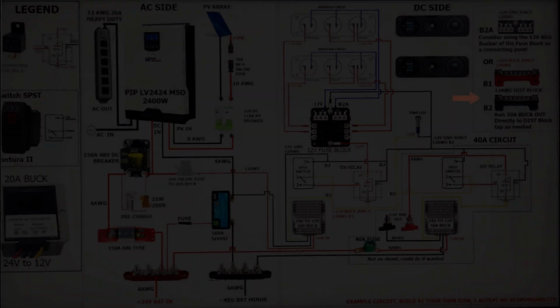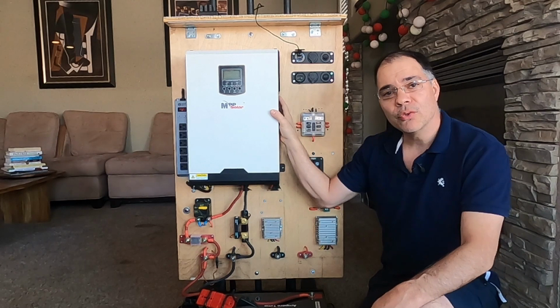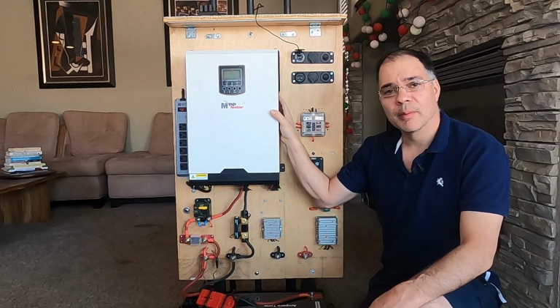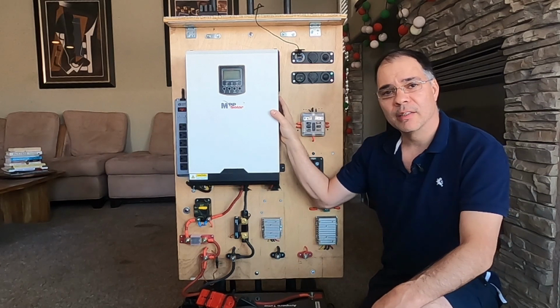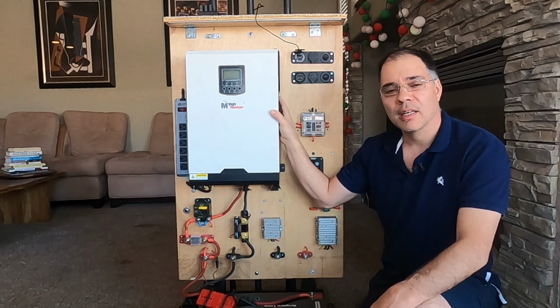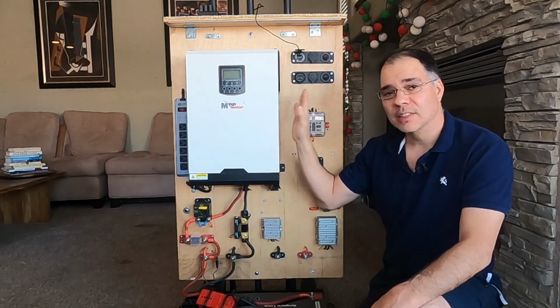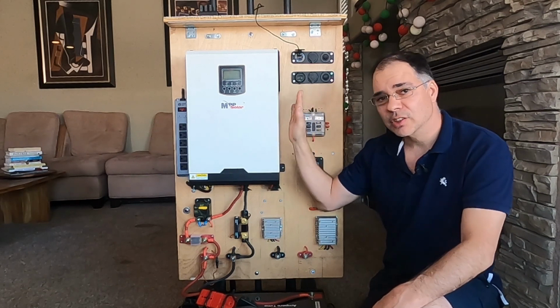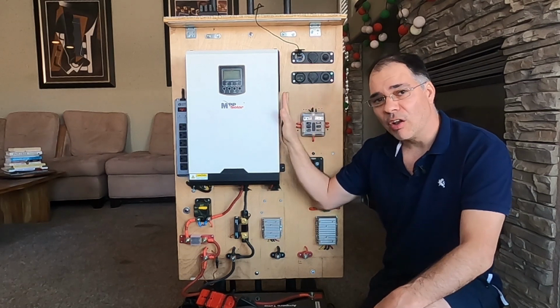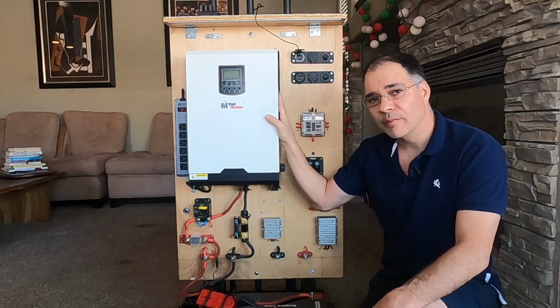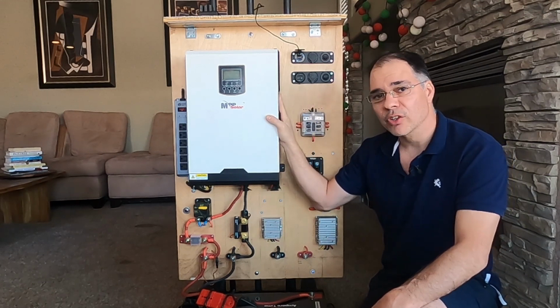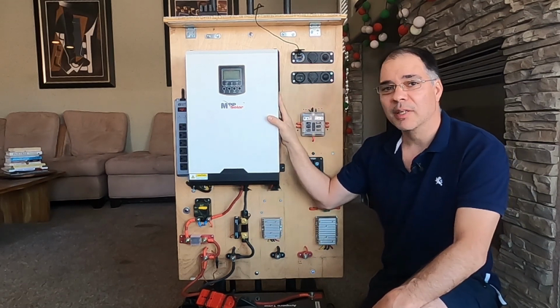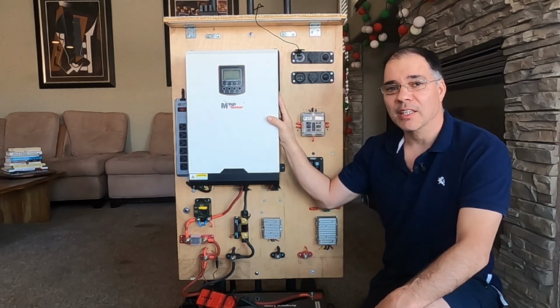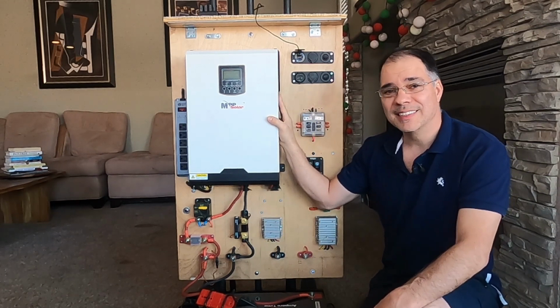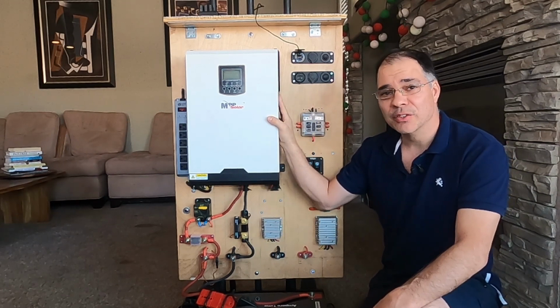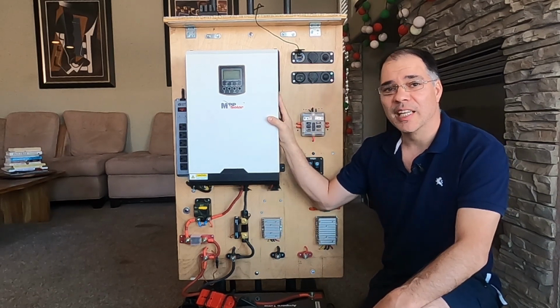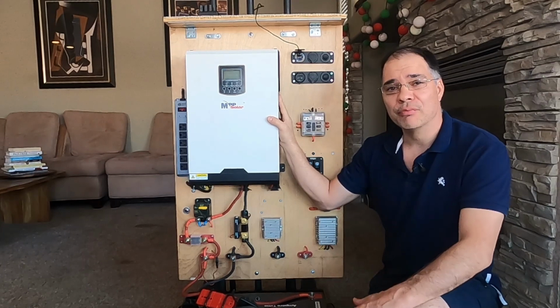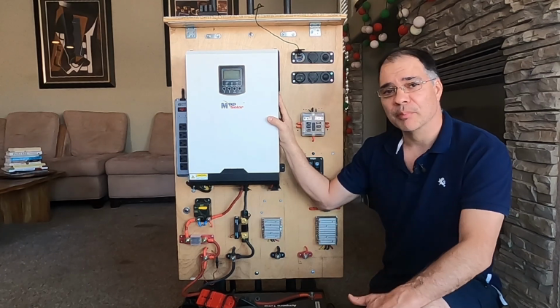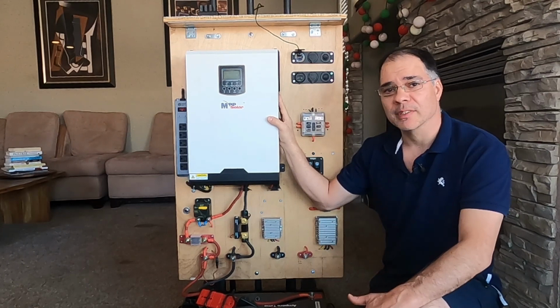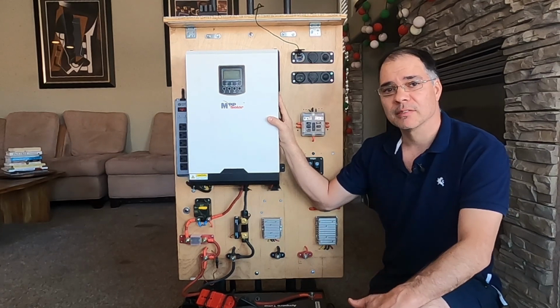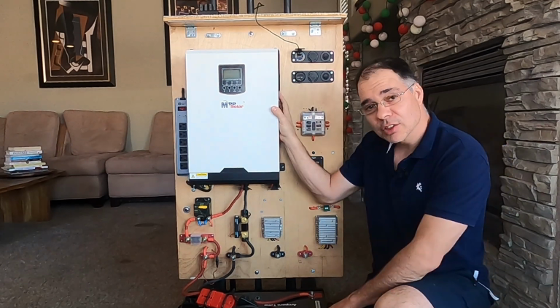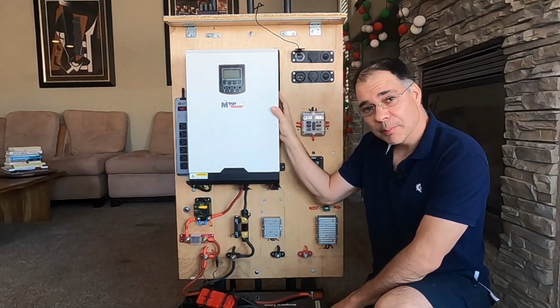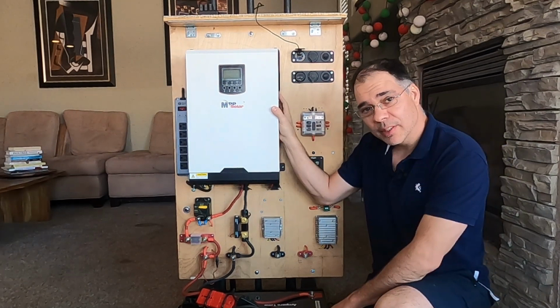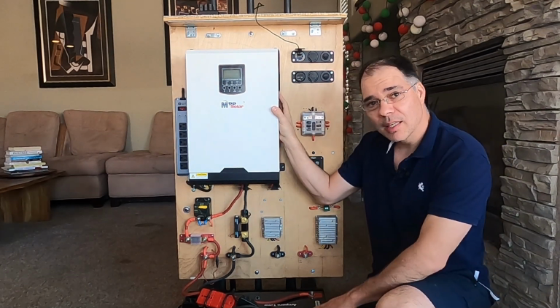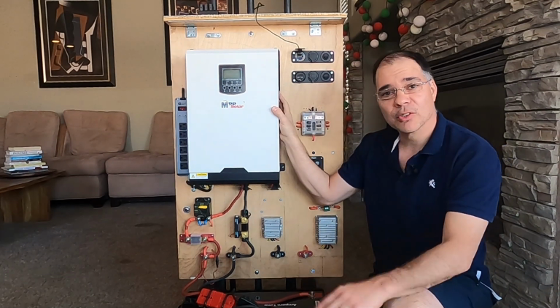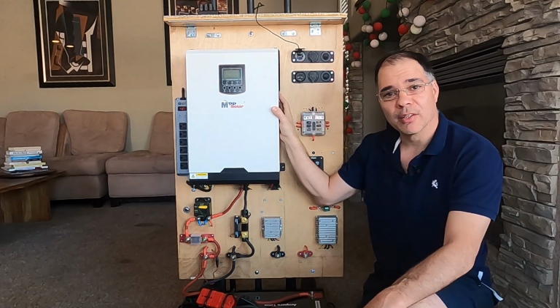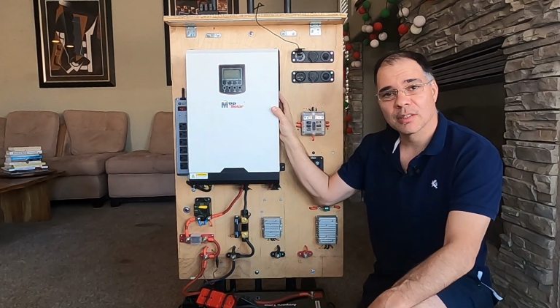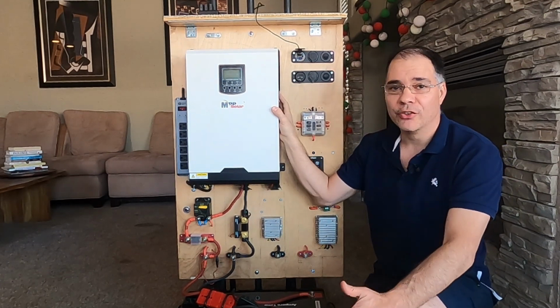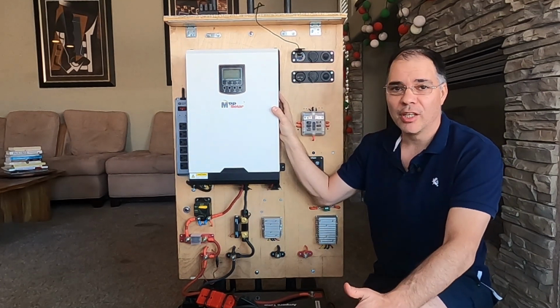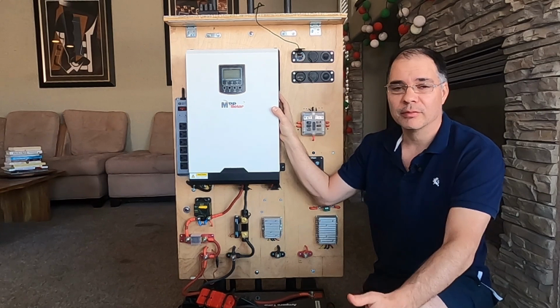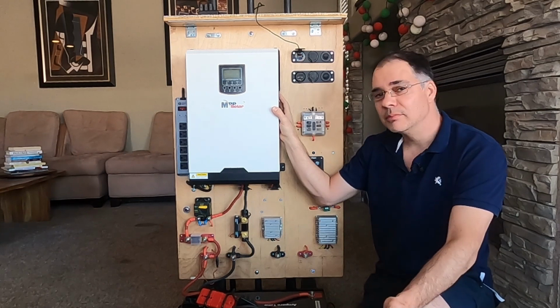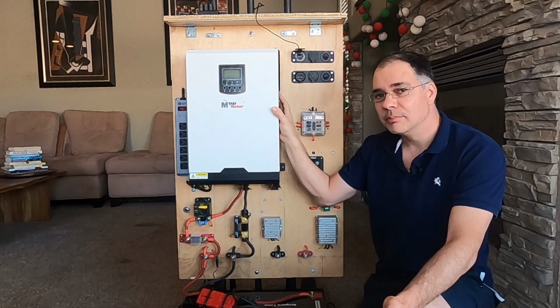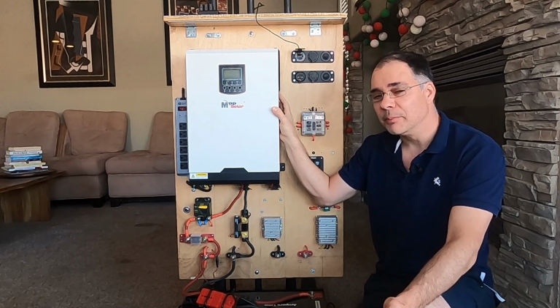If you are a beginner, I suggest using an all-in-one inverter because they are easy to use and have fewer components — just hook up a battery and some solar panels and you're good to go.